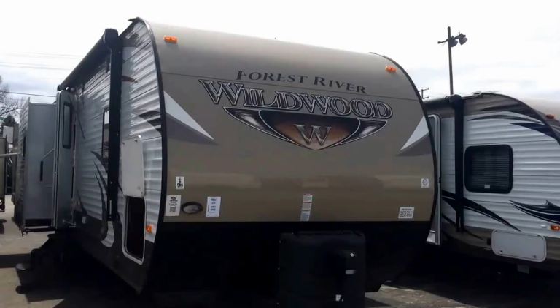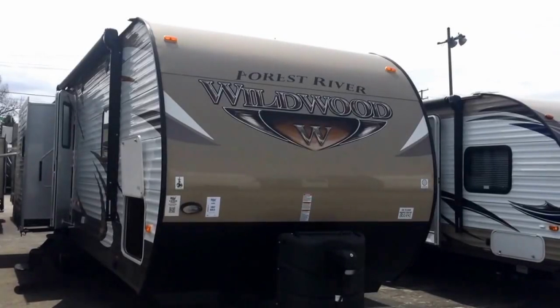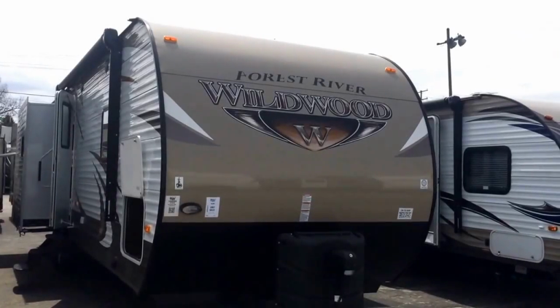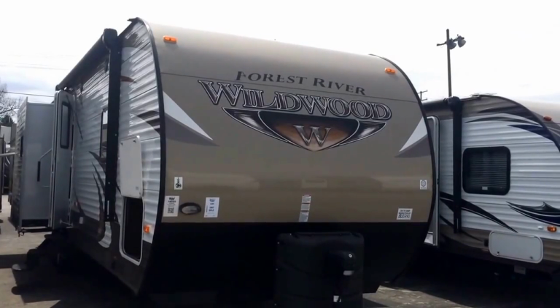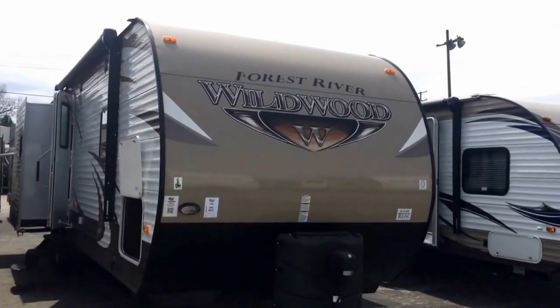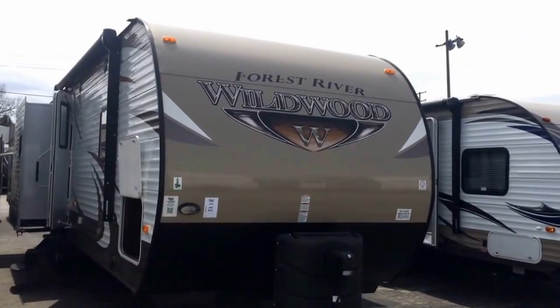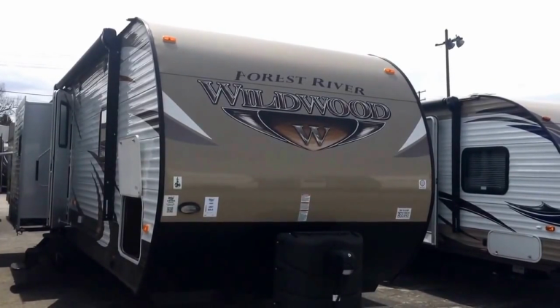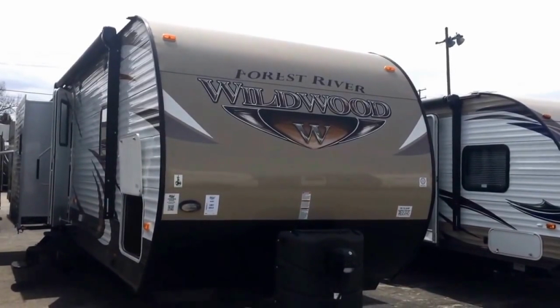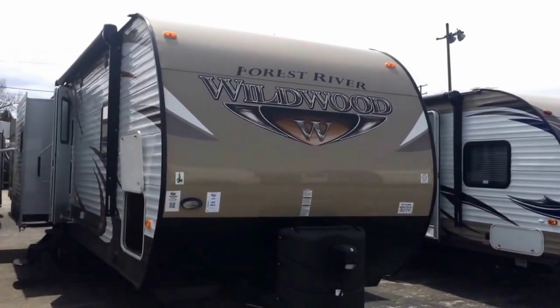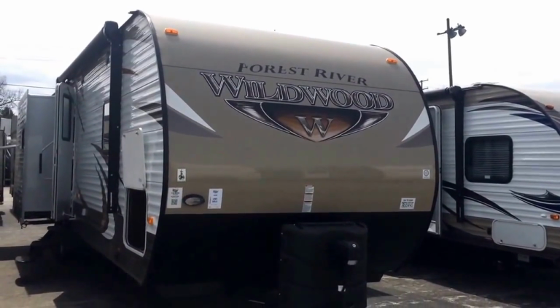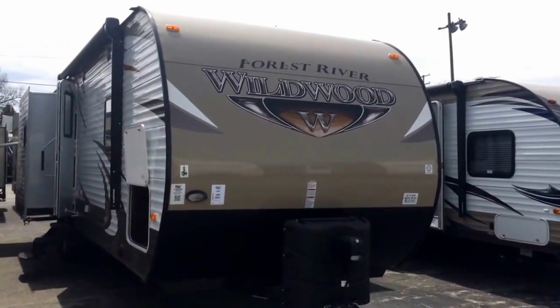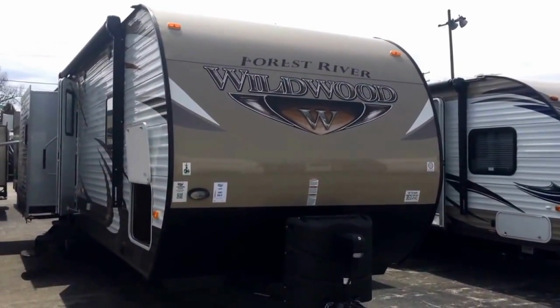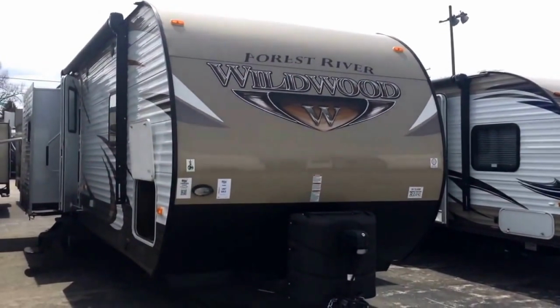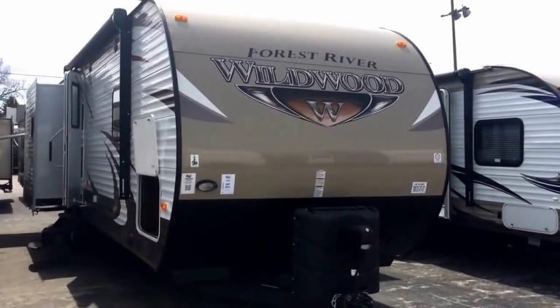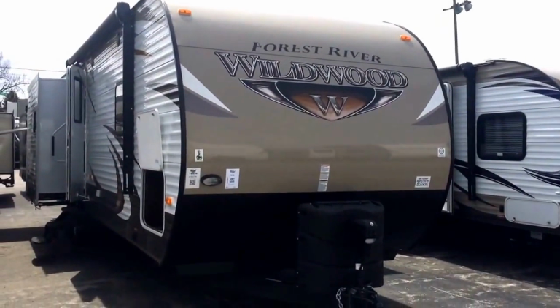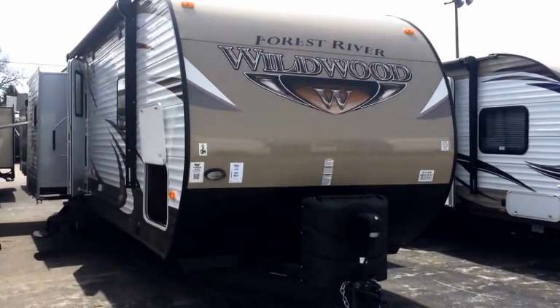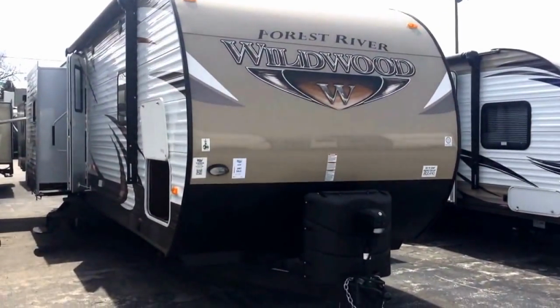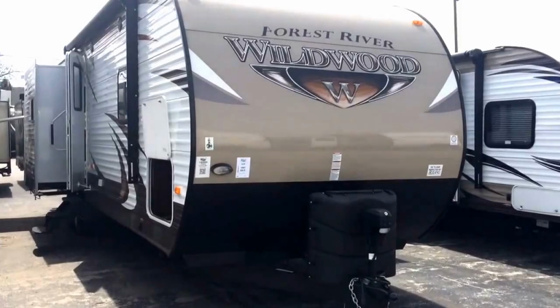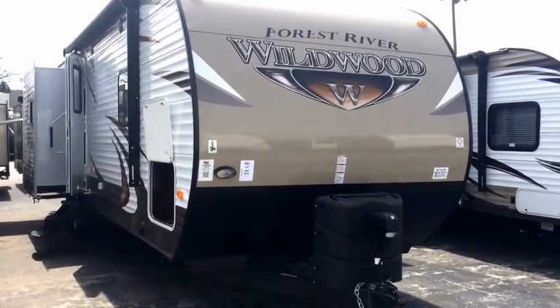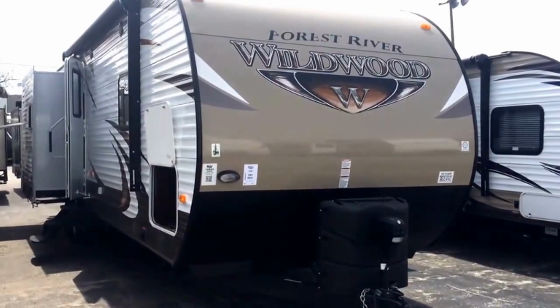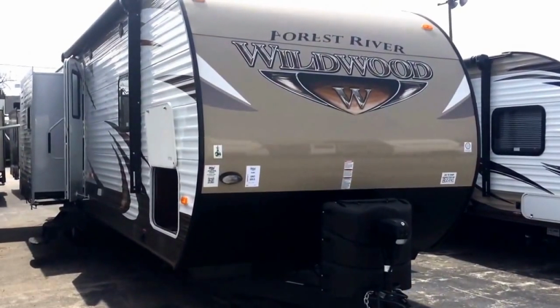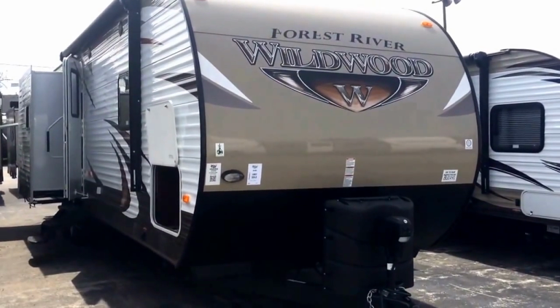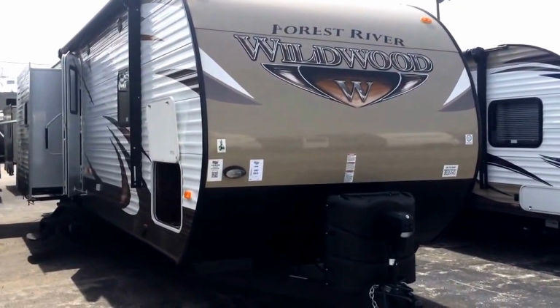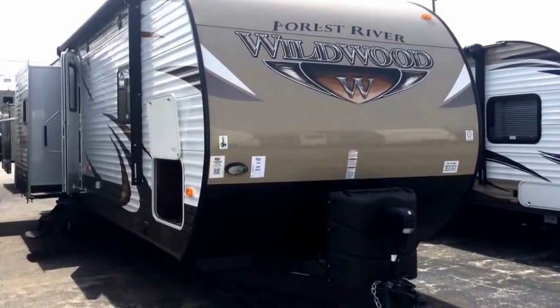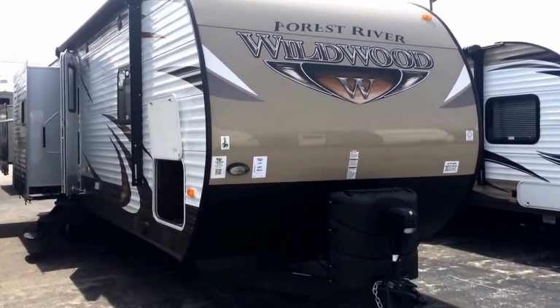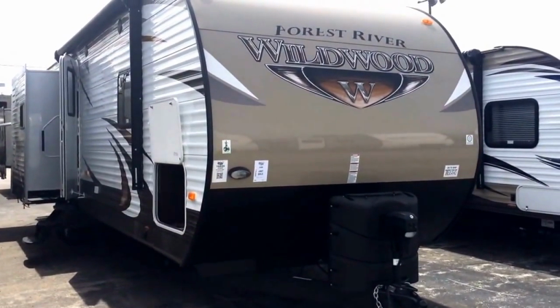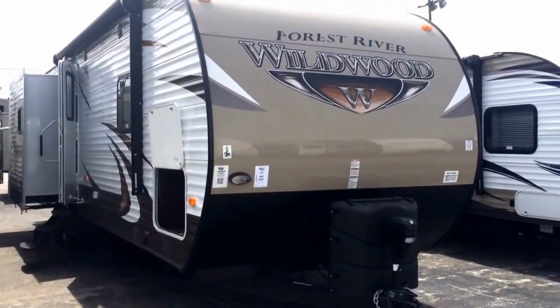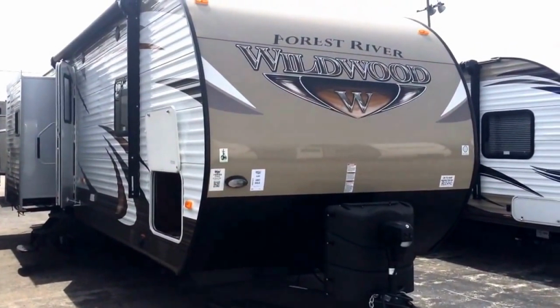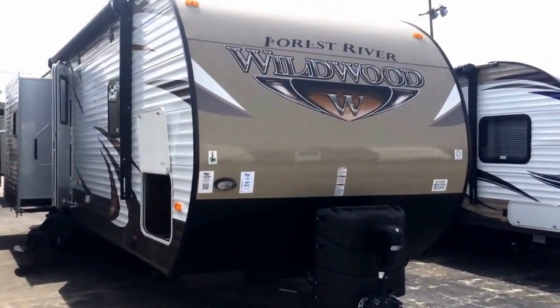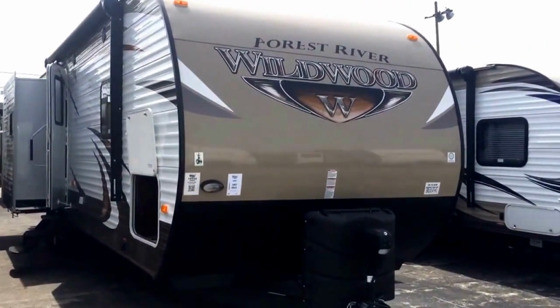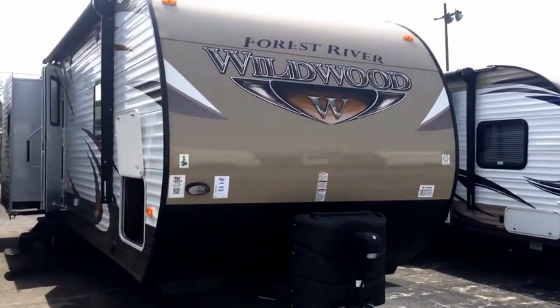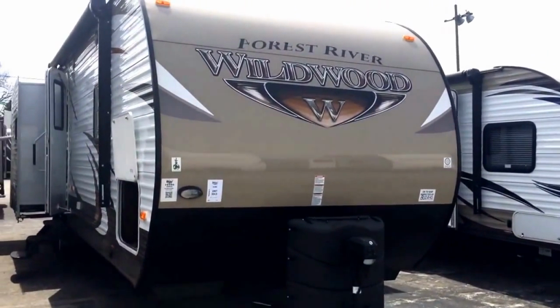Welcome to Pete's RV TV. Today we are looking at a 2015 Wildwood 31BKIS by Forest River. This is a 2015 model with a free showstopper package on it, which we'll highlight in just a few minutes.